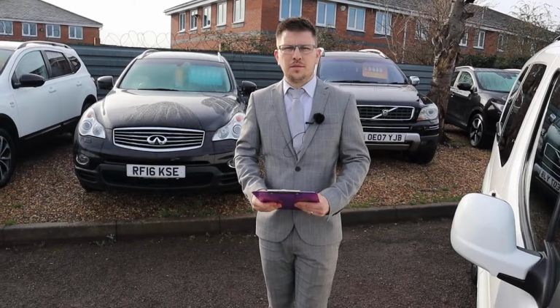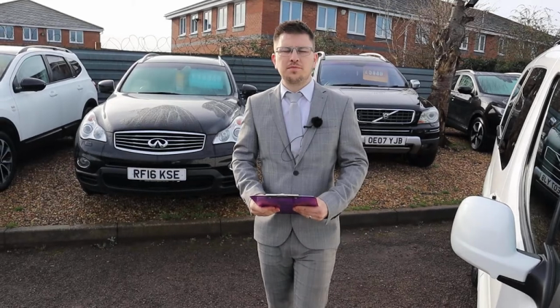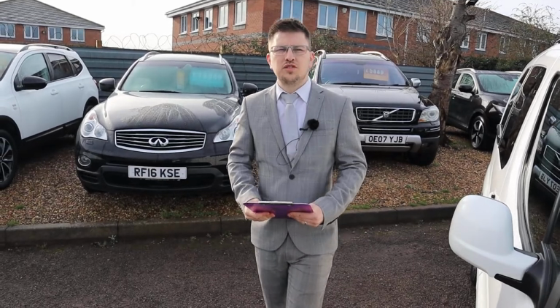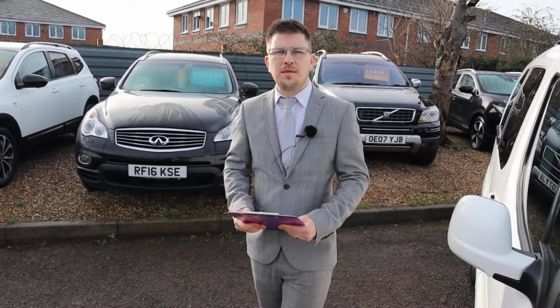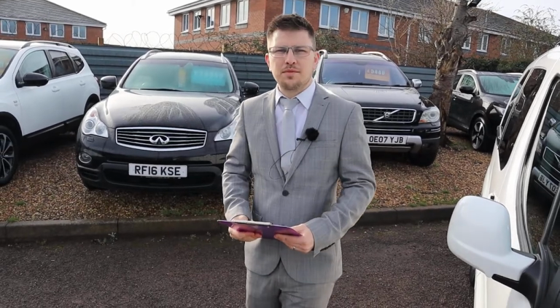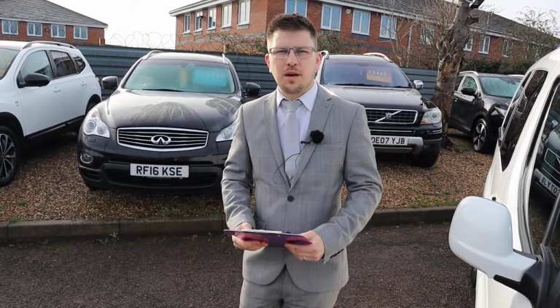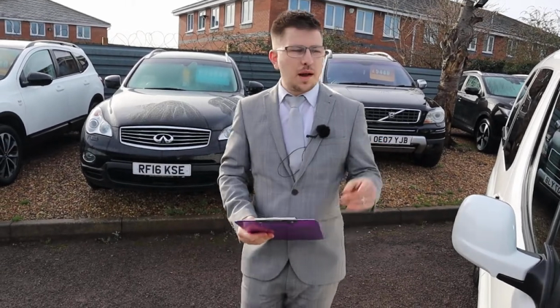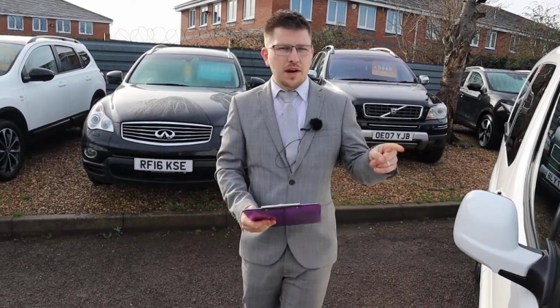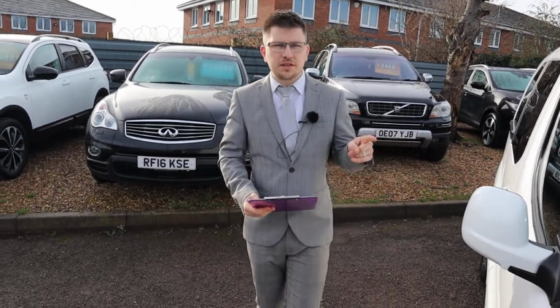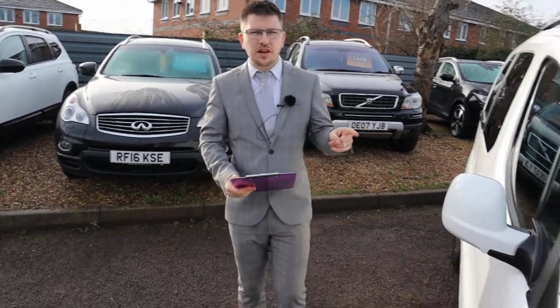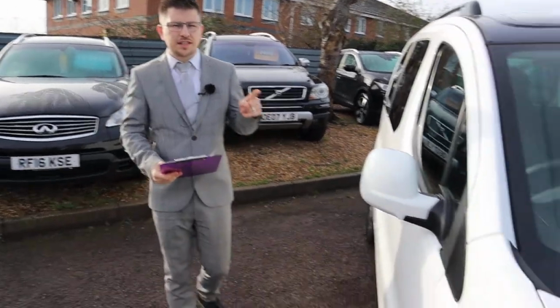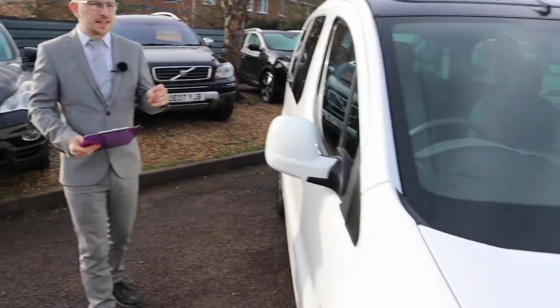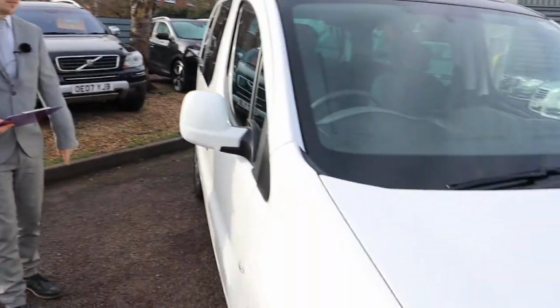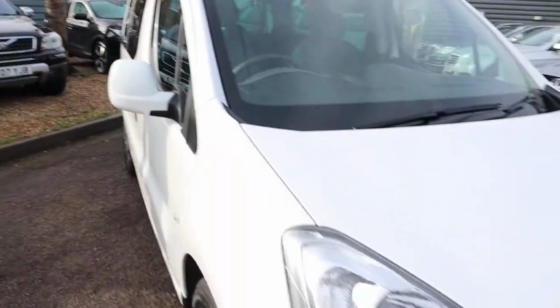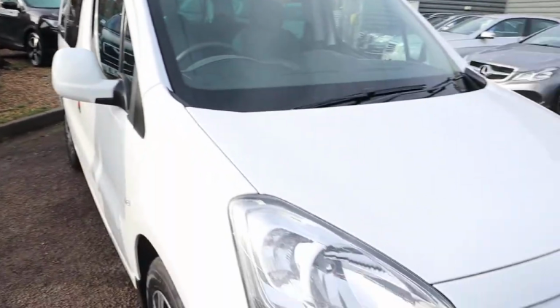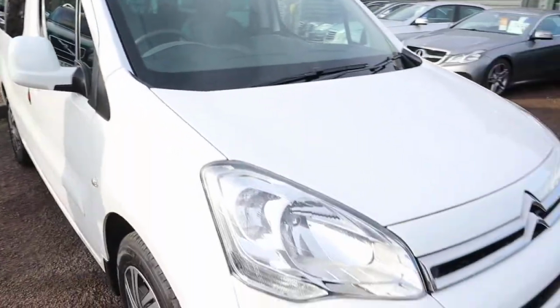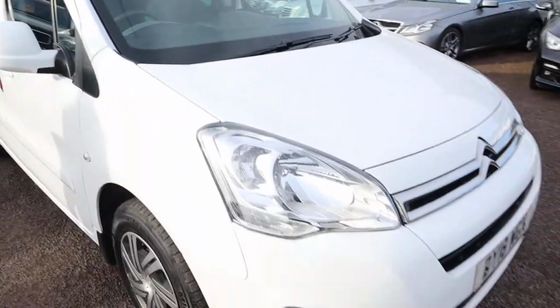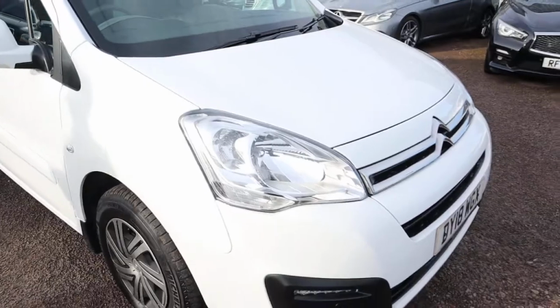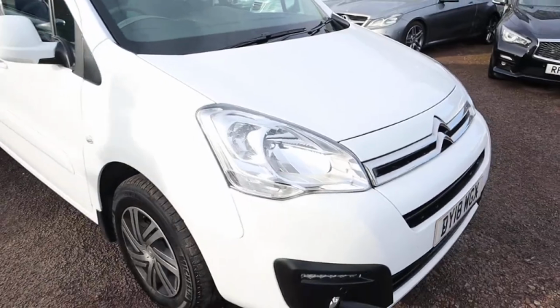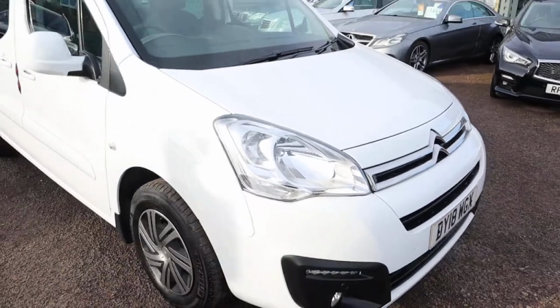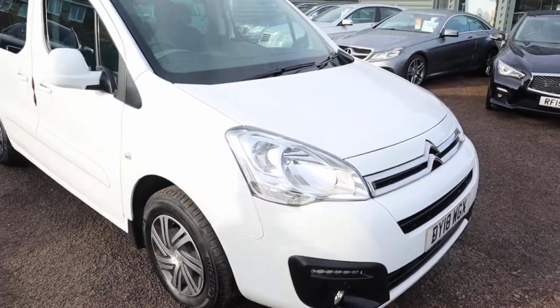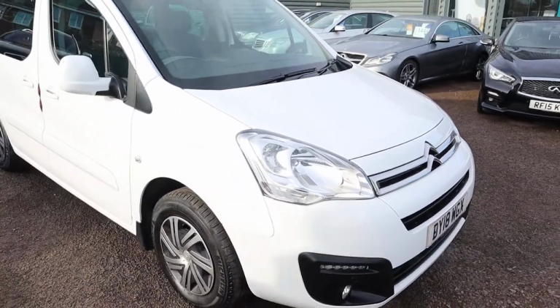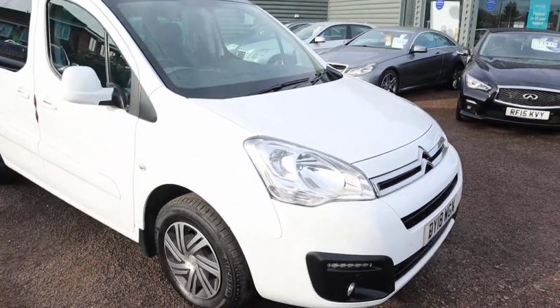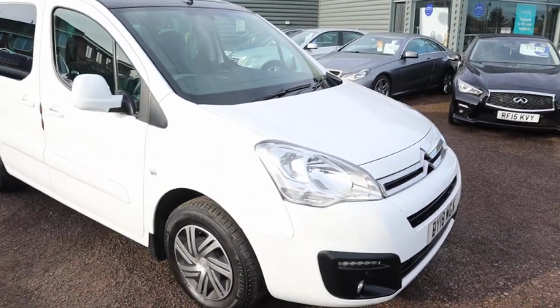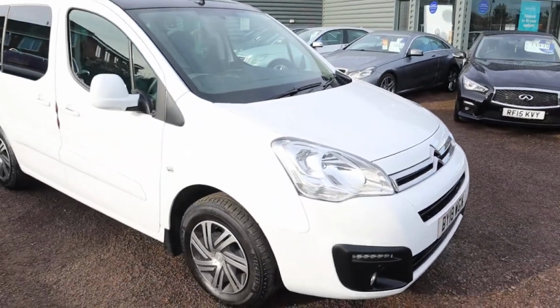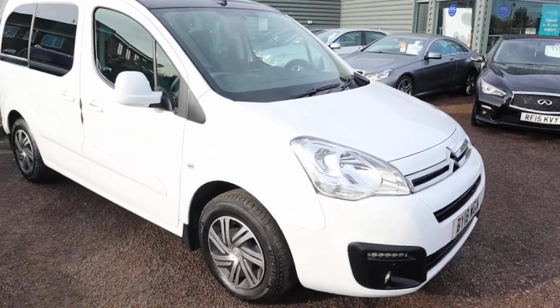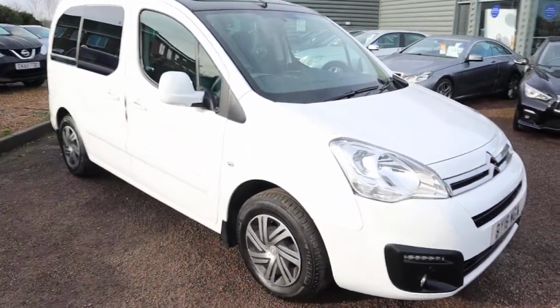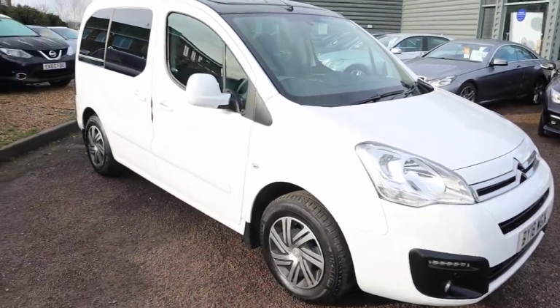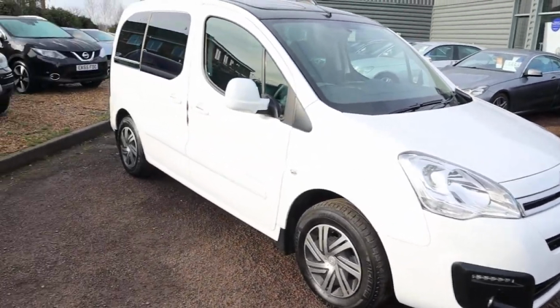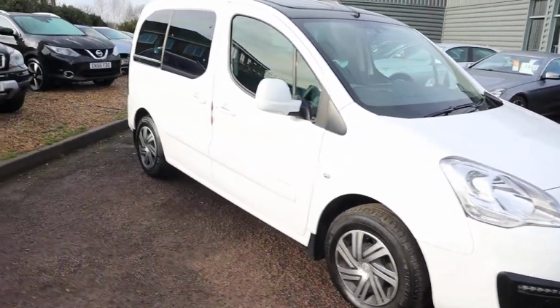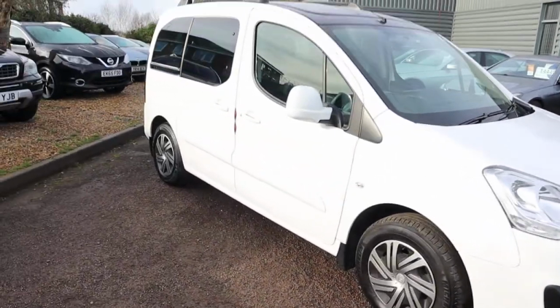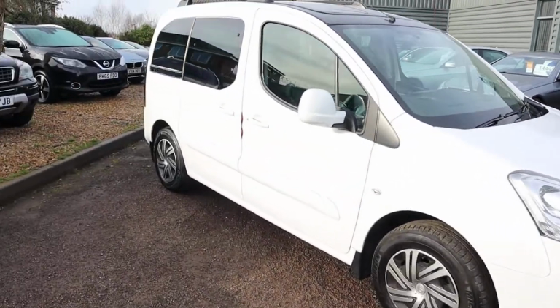Welcome to Country Car, my name's Tom. Brand new to stock is this Citroen Berlingo — I'm going to give you a walk around it today.